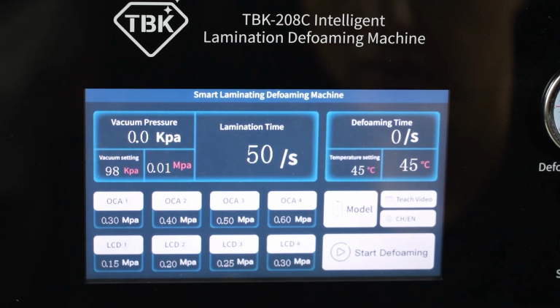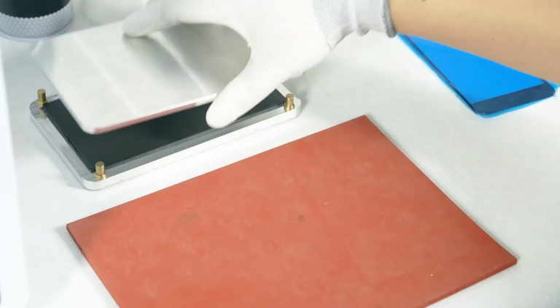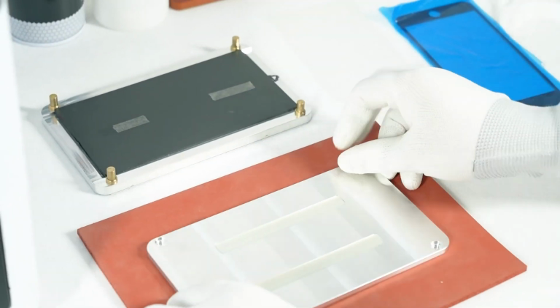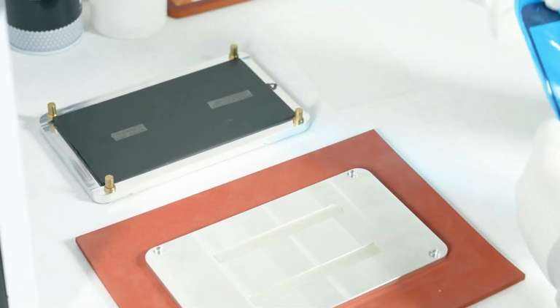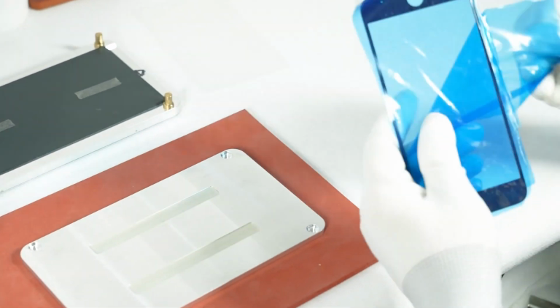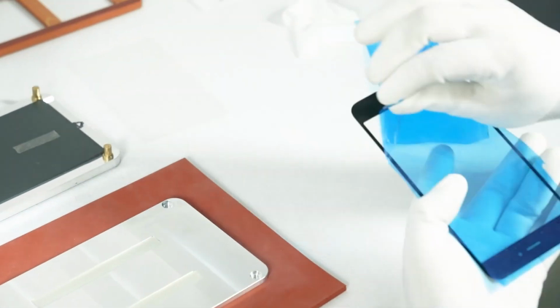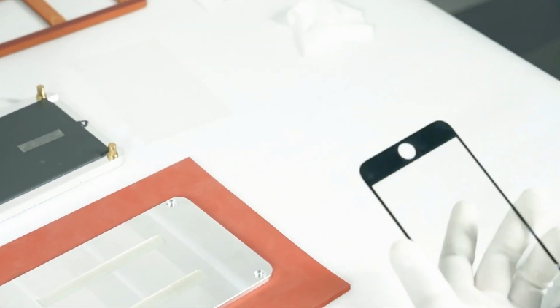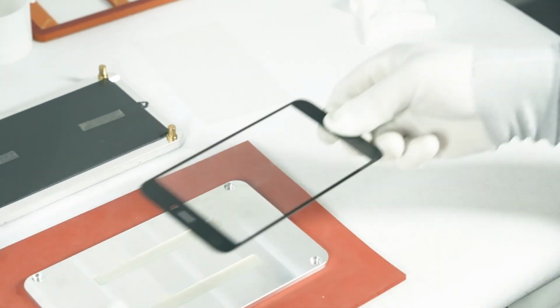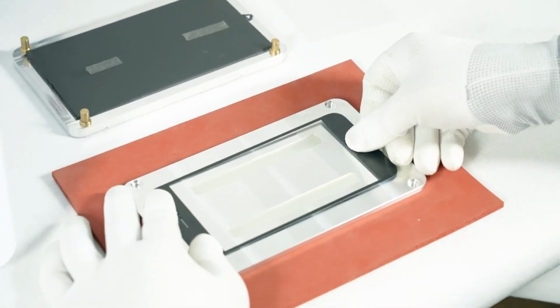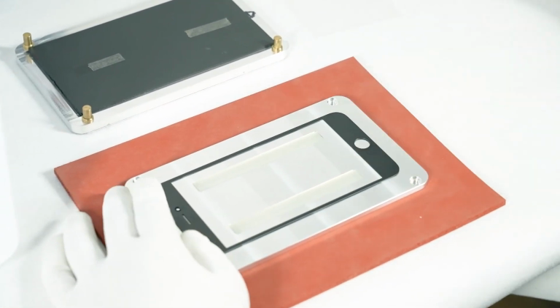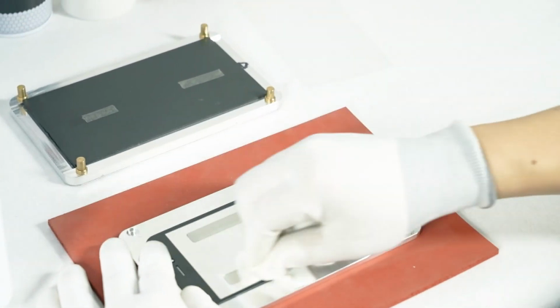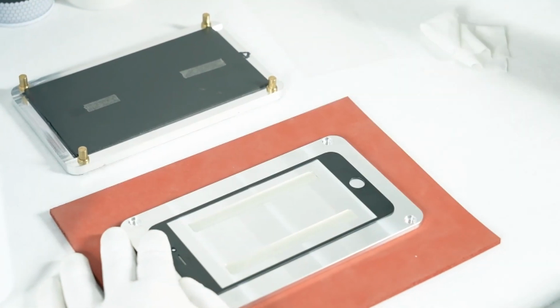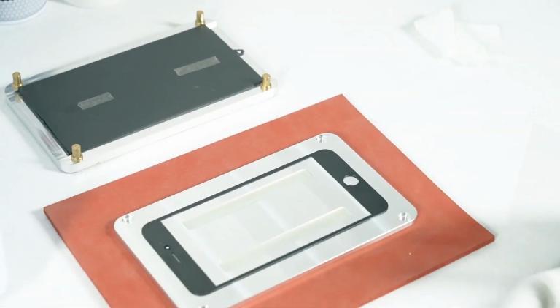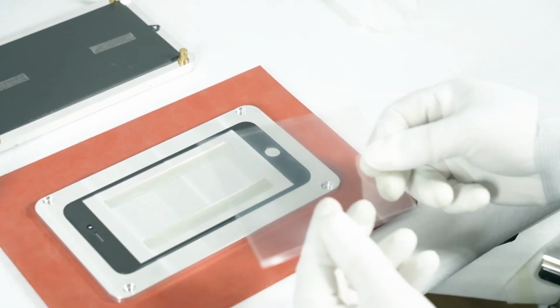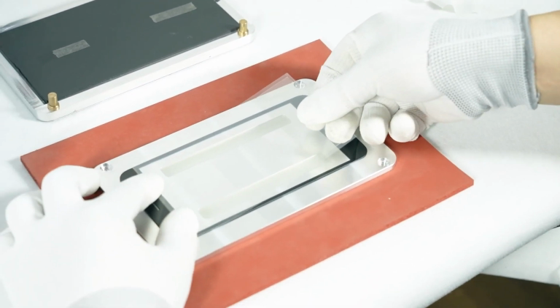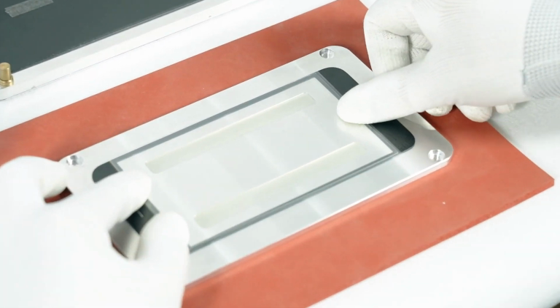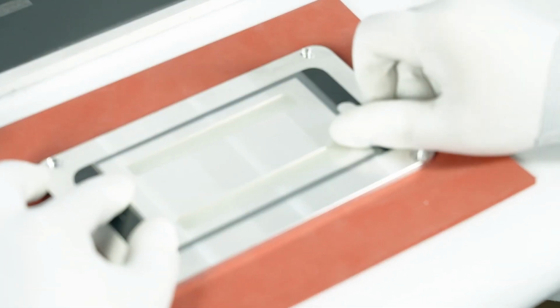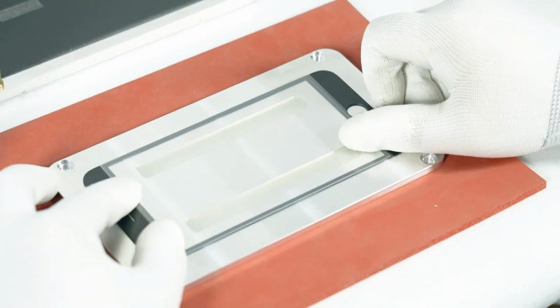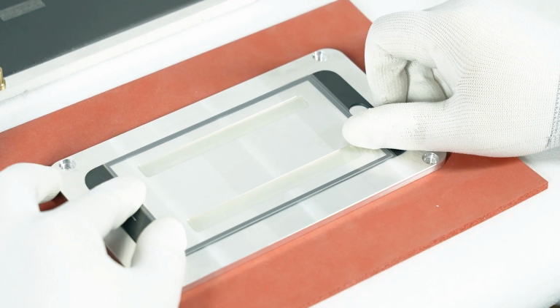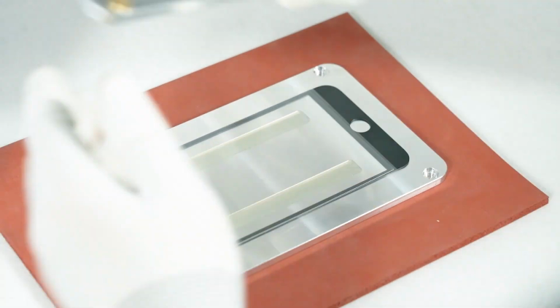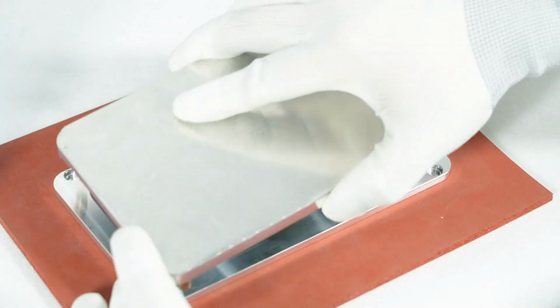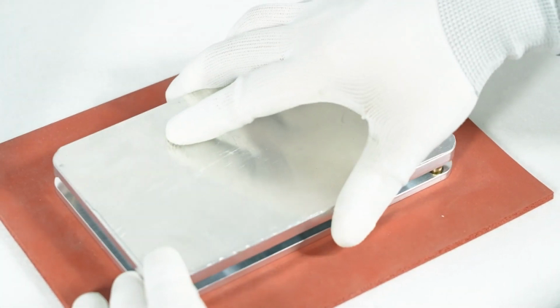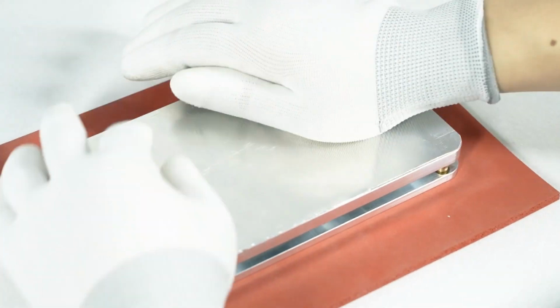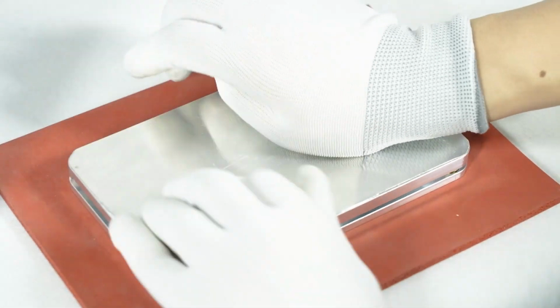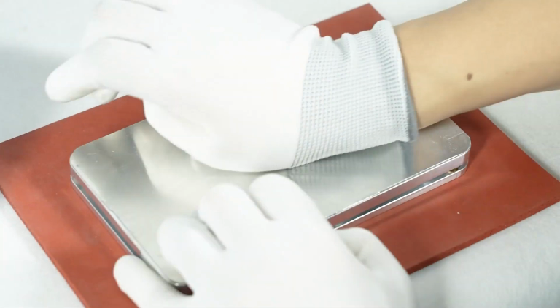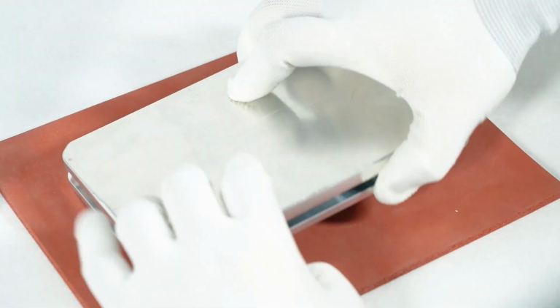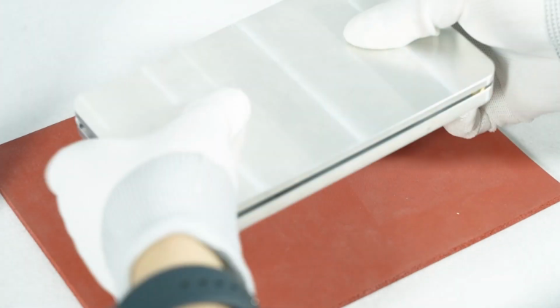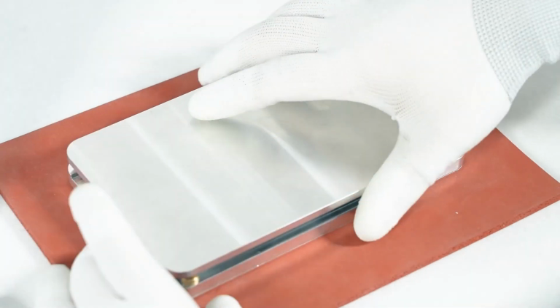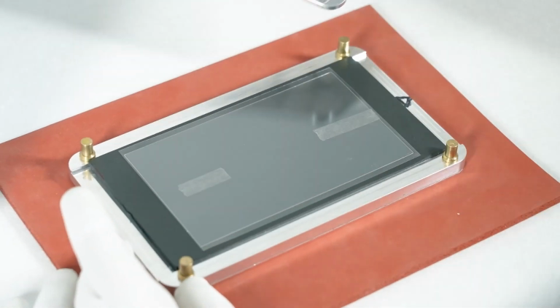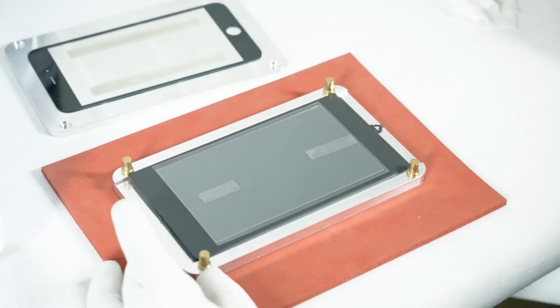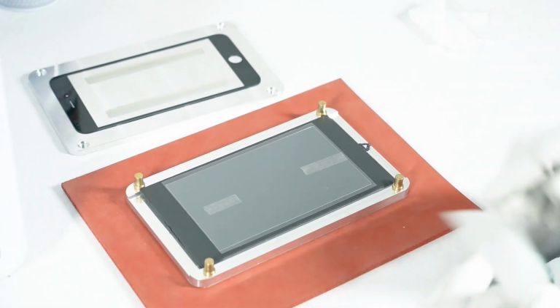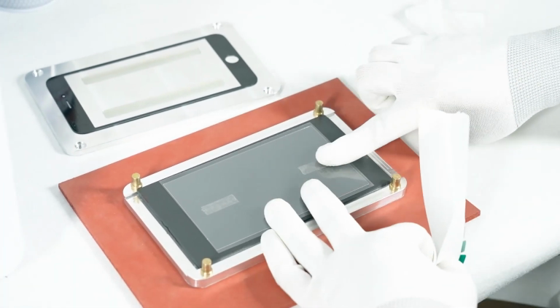Lamination teaching — straight-screen OCA, LCD lamination. Step 1: Put the cover plate on the mold, take out the OCA and stick it on the cover plate, tear off the protective film, and overlap the upper cover of the mold with the base.